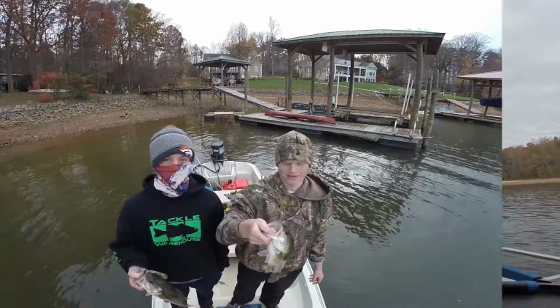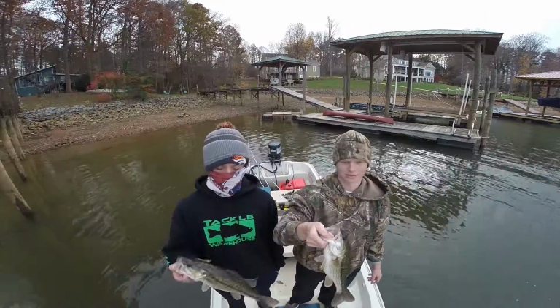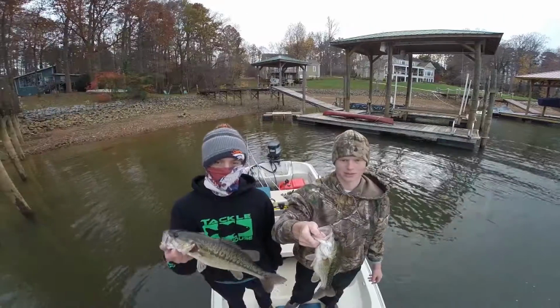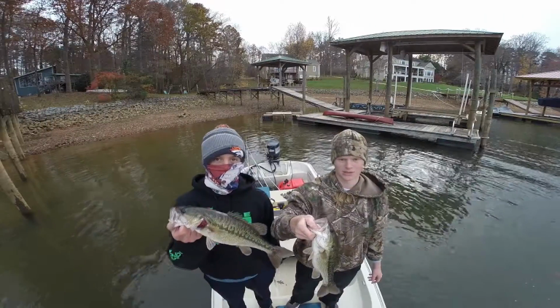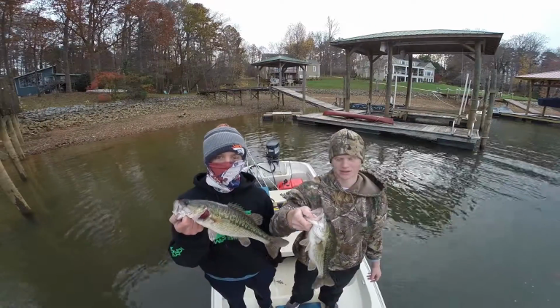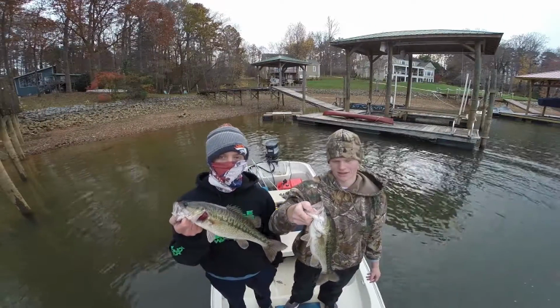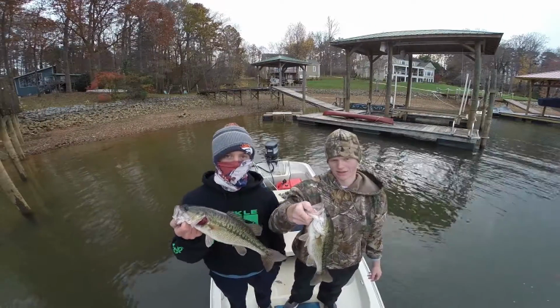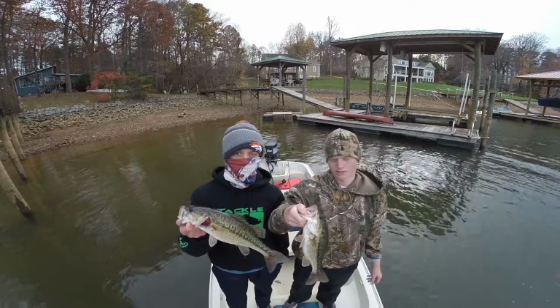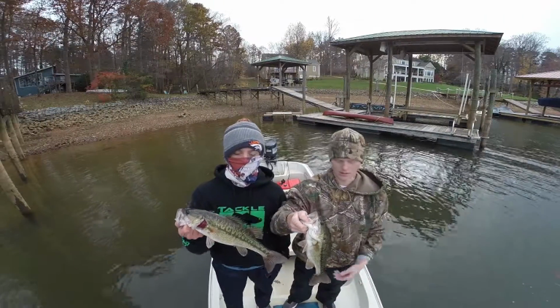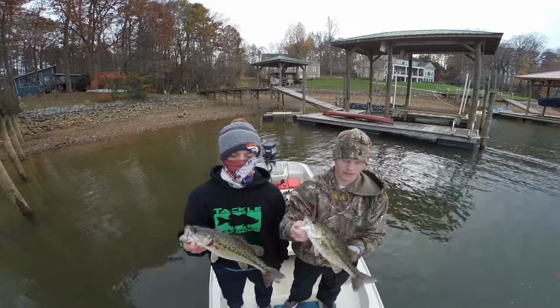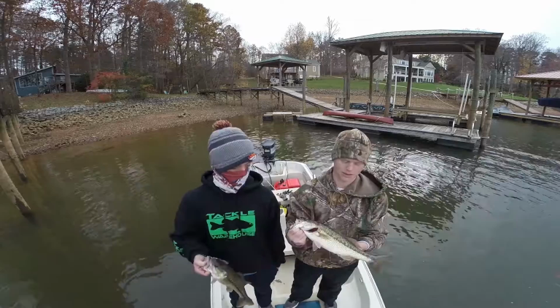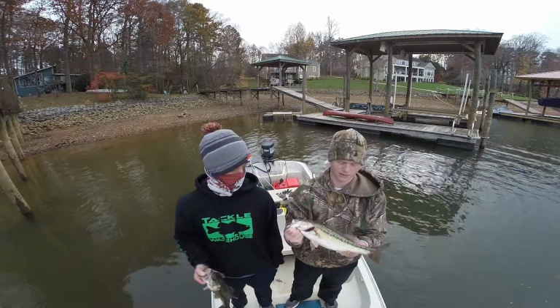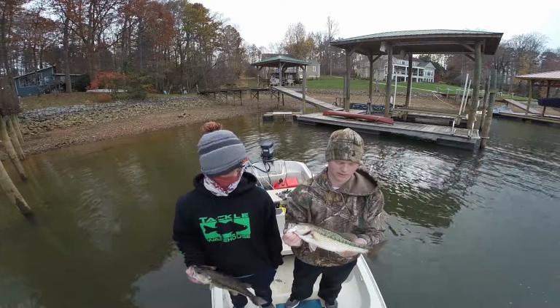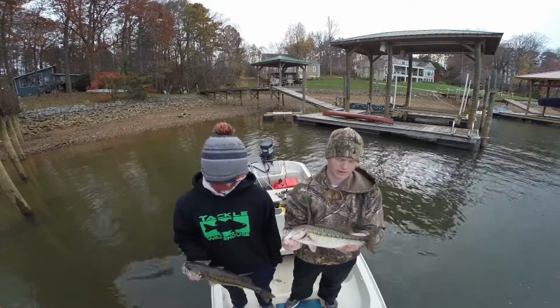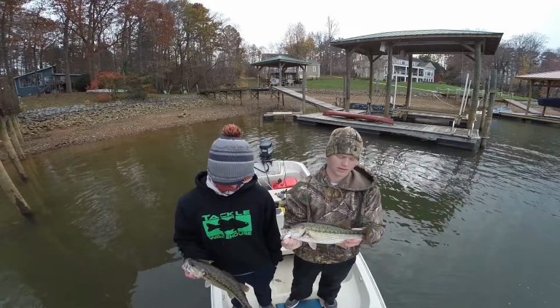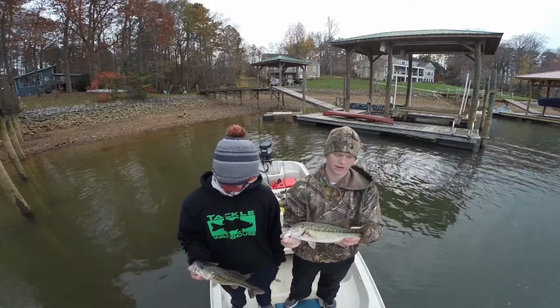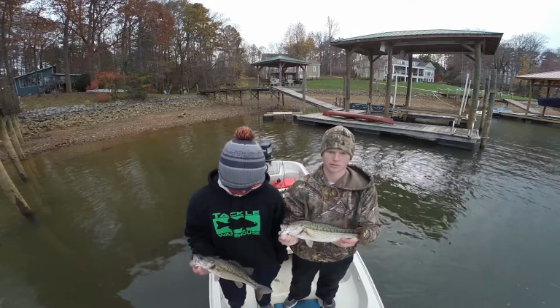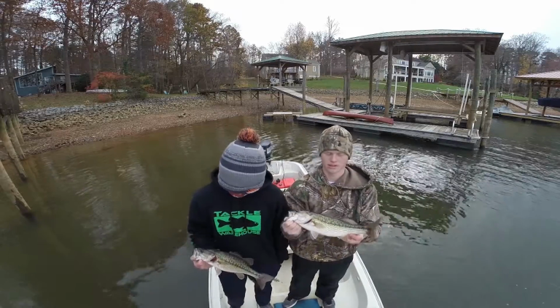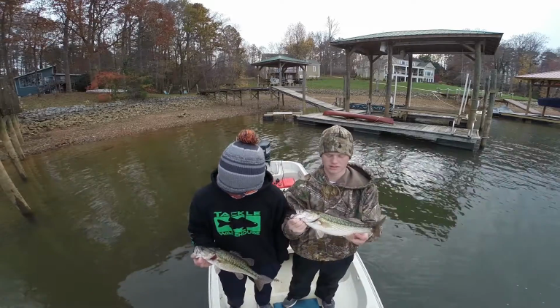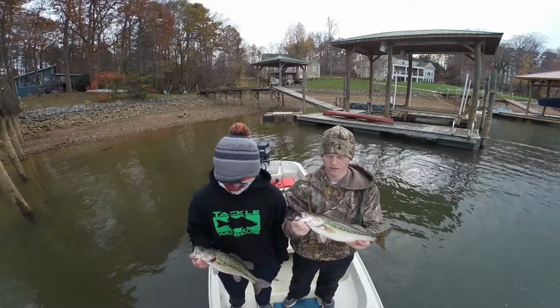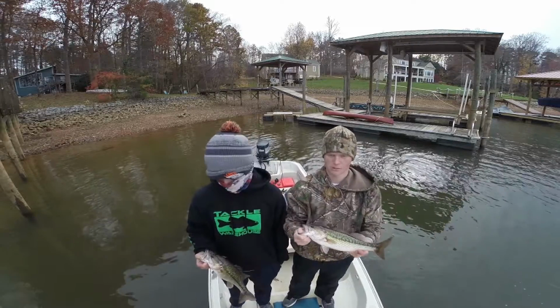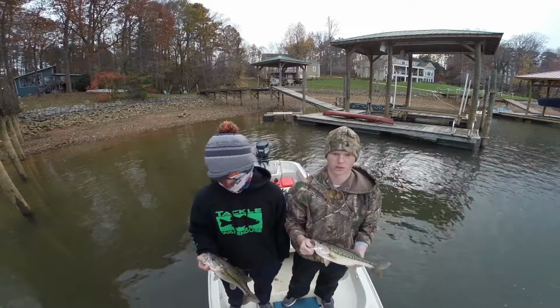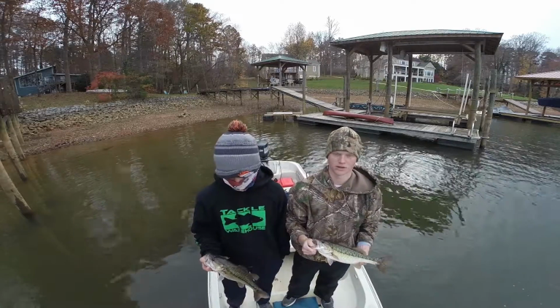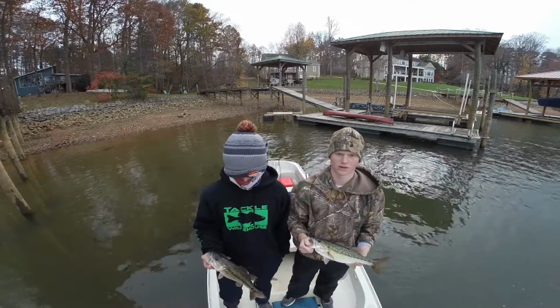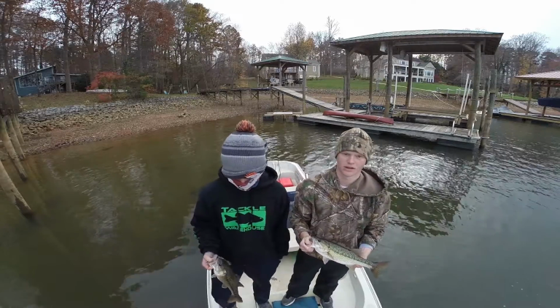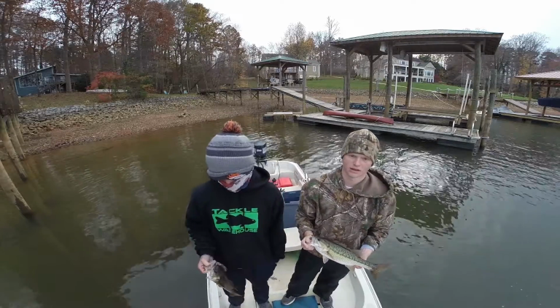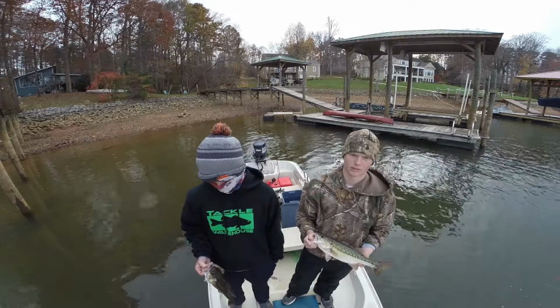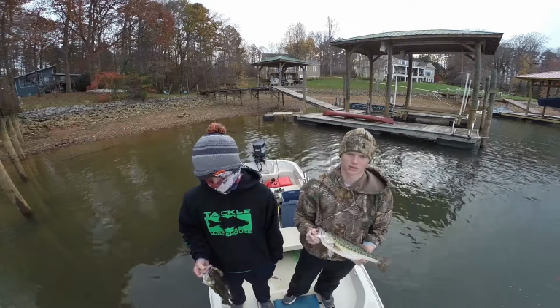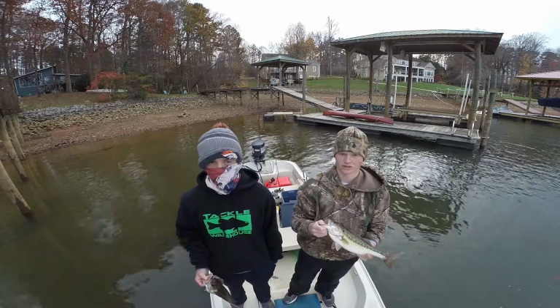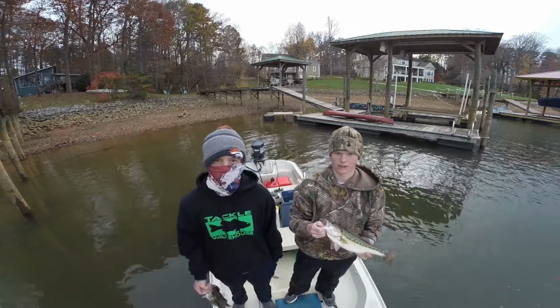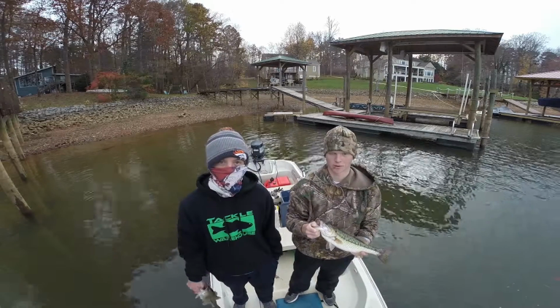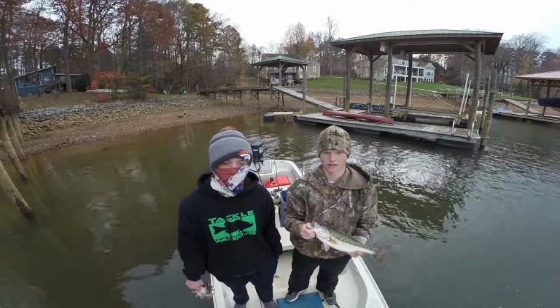Alright guys, this is our best two fish for the day. Wasn't a great day, but just tough with similar conditions. Hope you enjoyed the video — make sure to like and subscribe for more content.